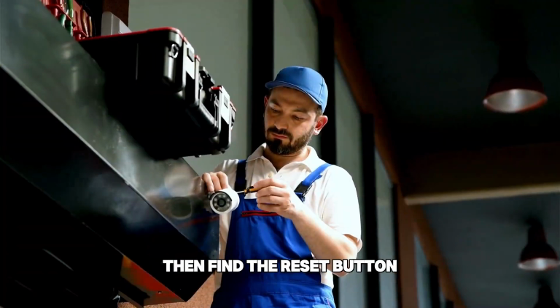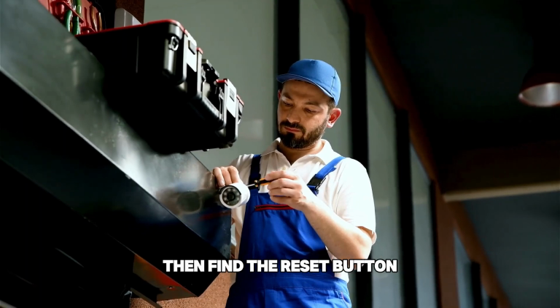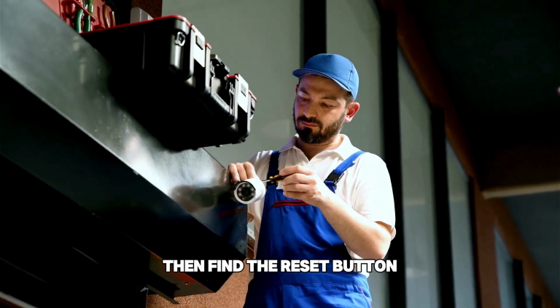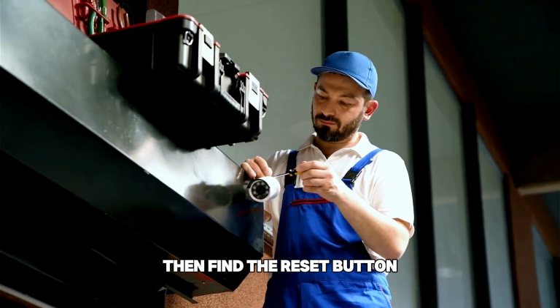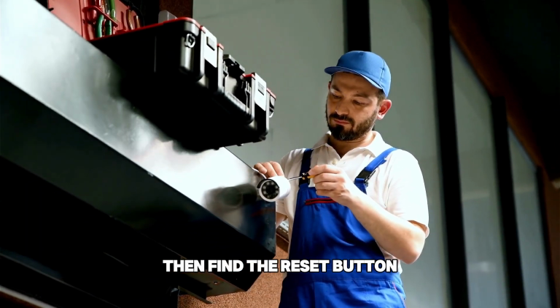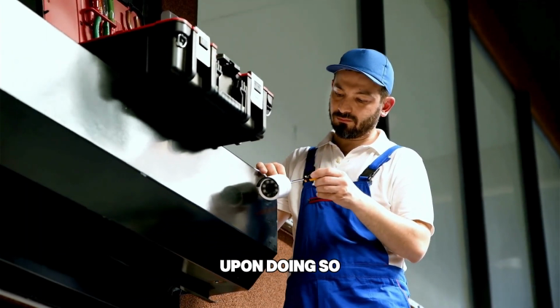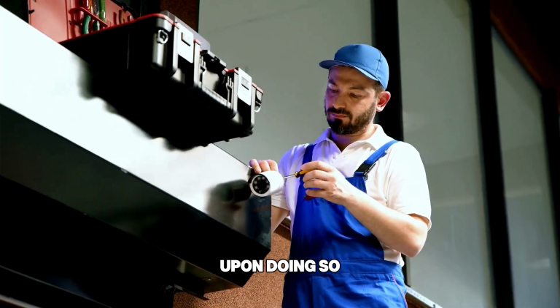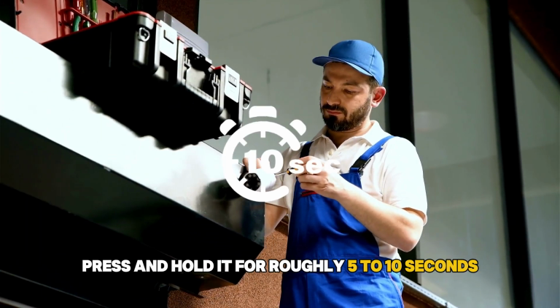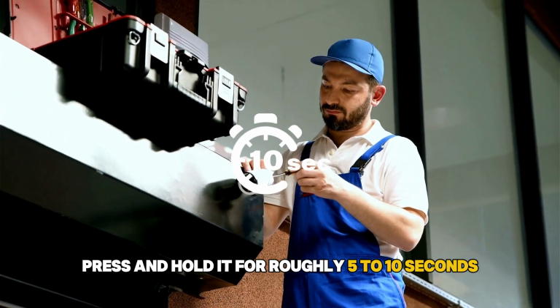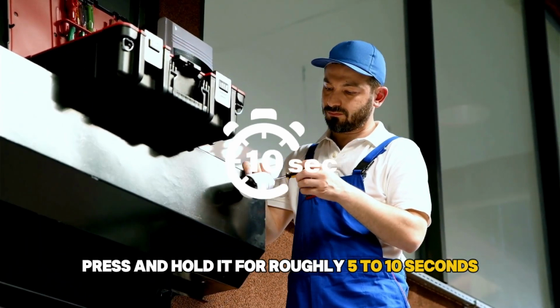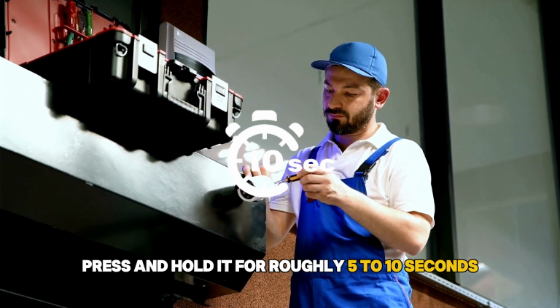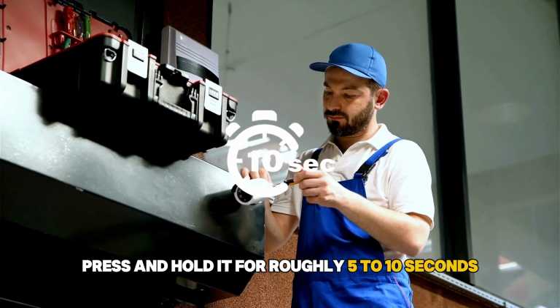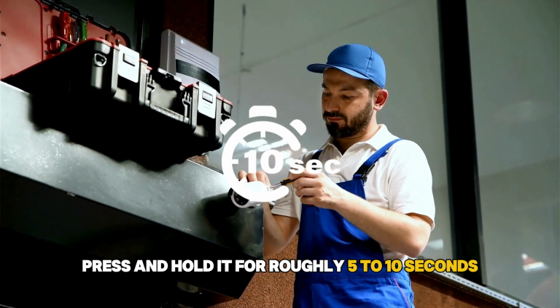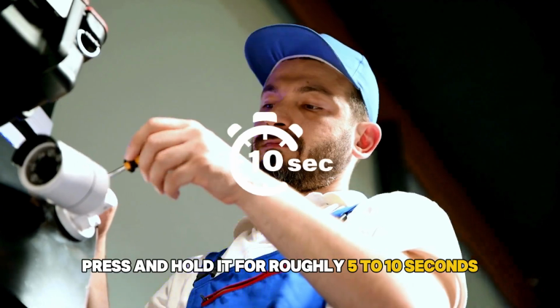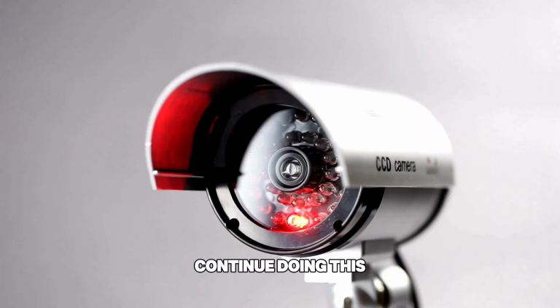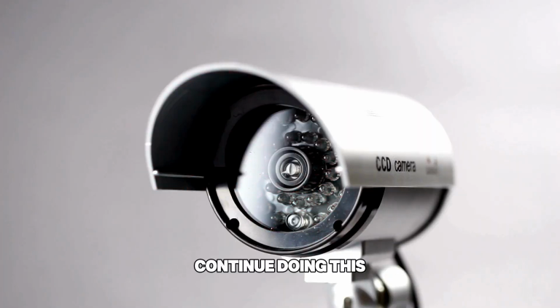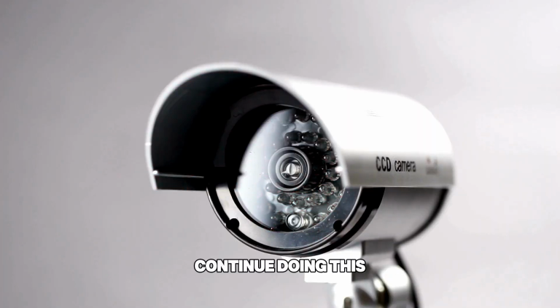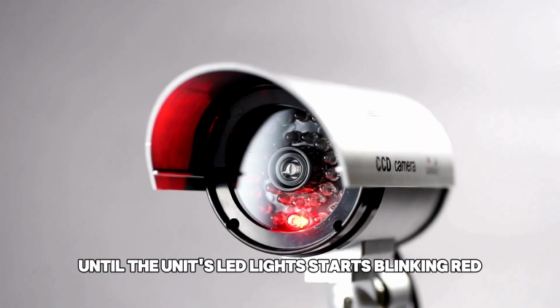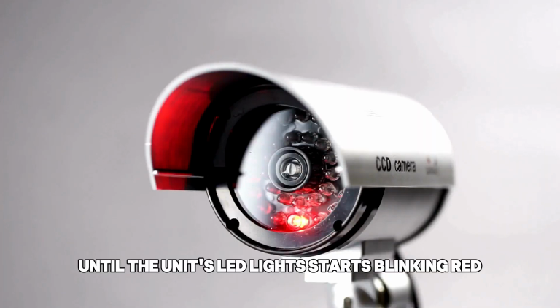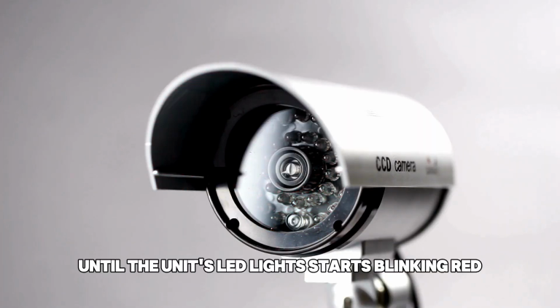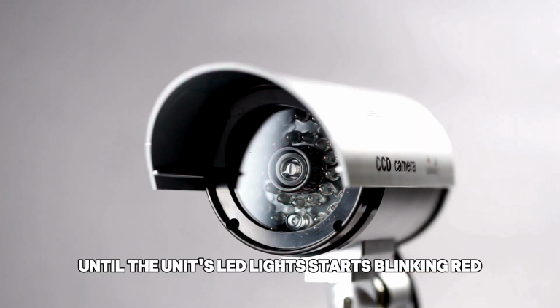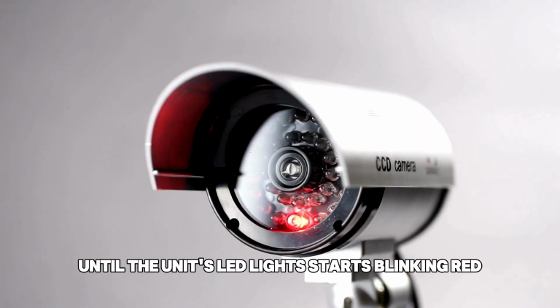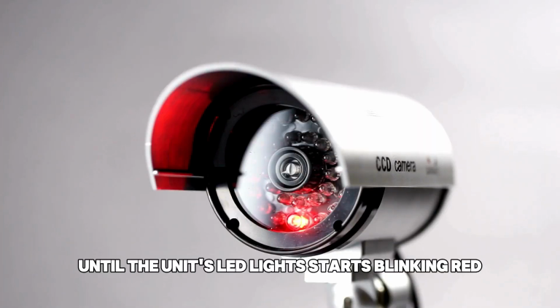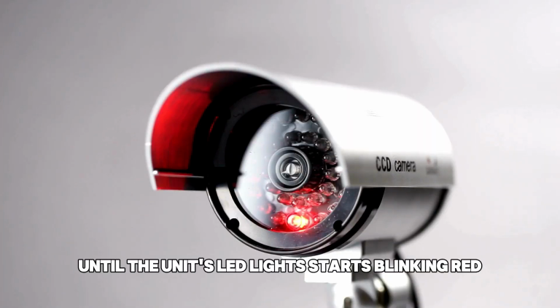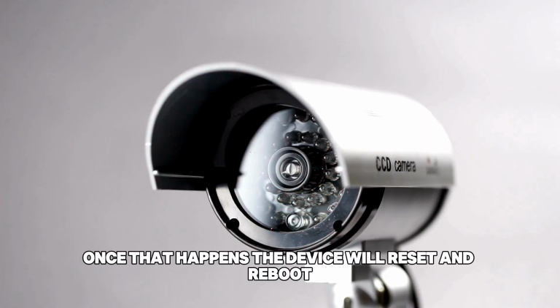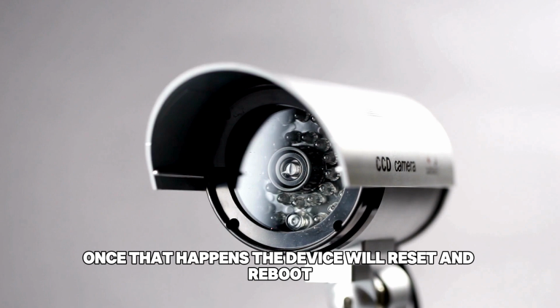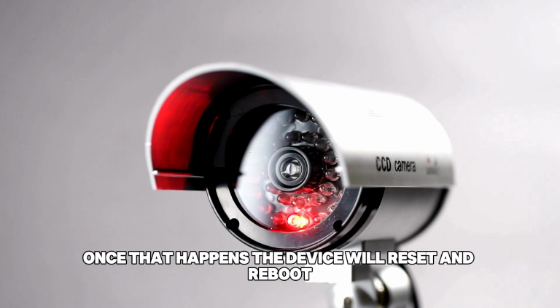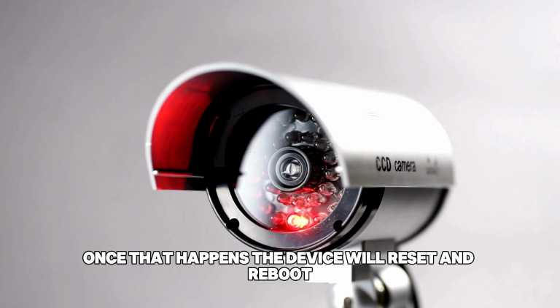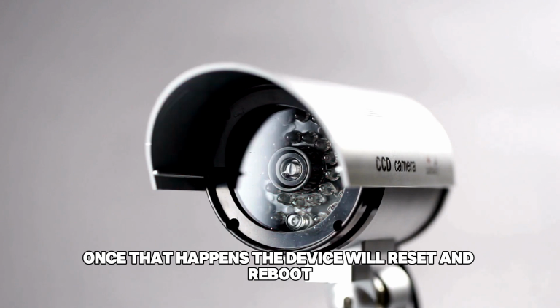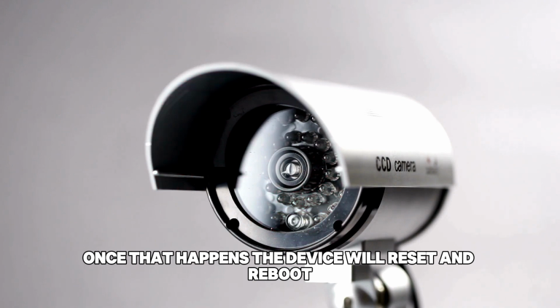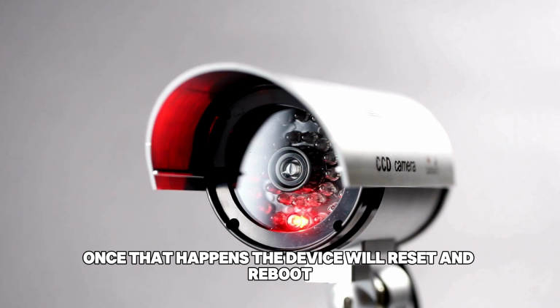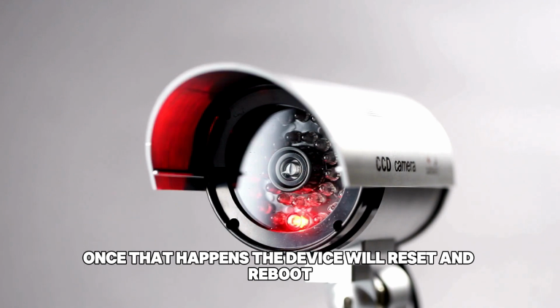Then, find the reset button. Press and hold it for roughly 5 to 10 seconds, continuing until the unit's LED light starts blinking red. Once that happens, the device will reset and reboot.